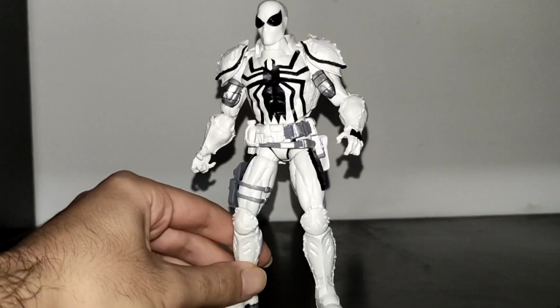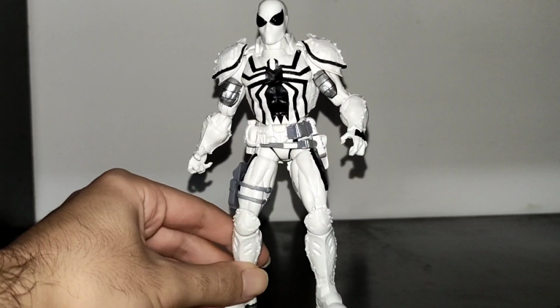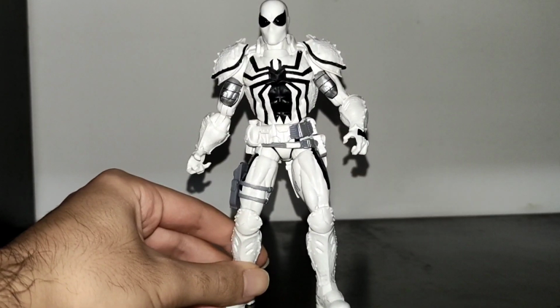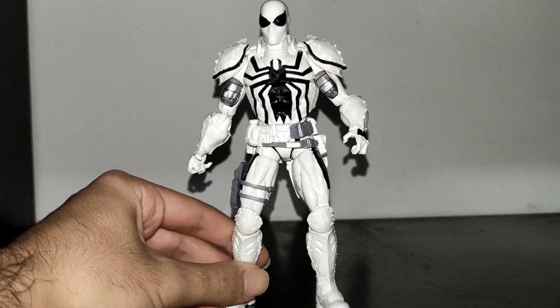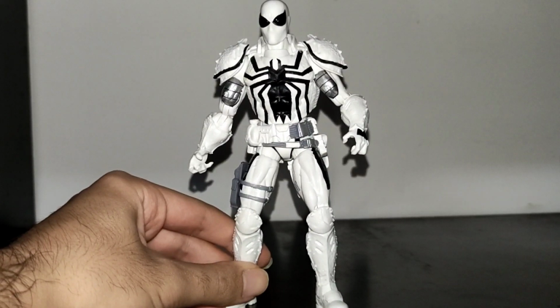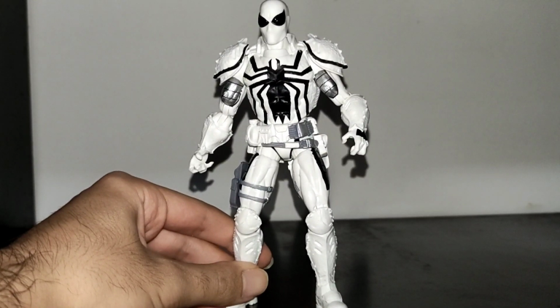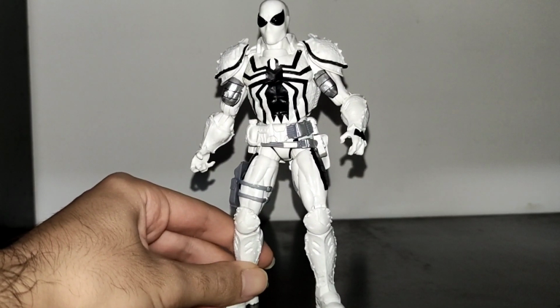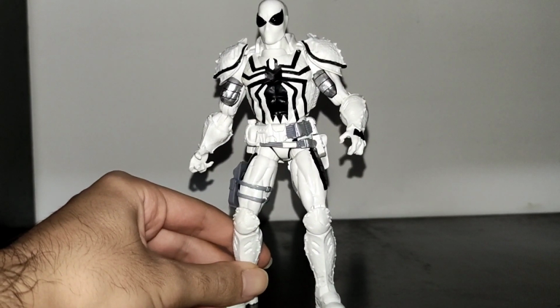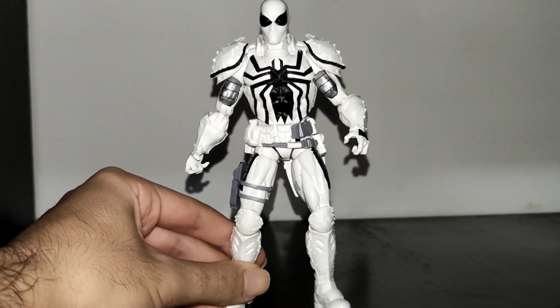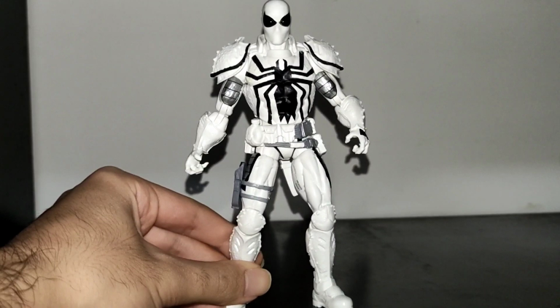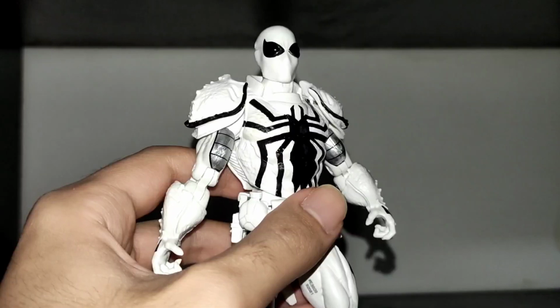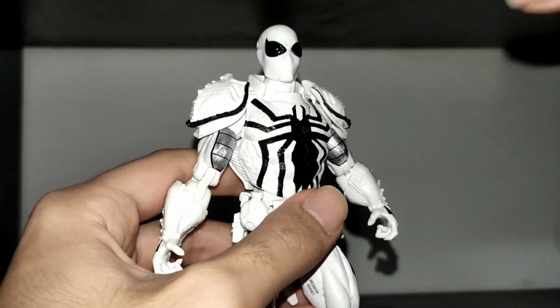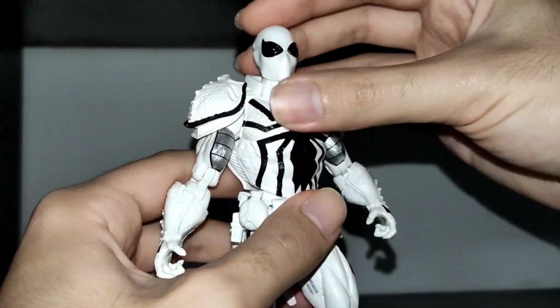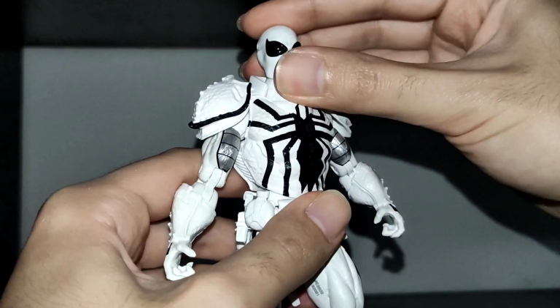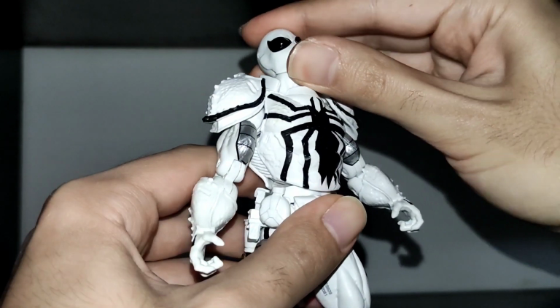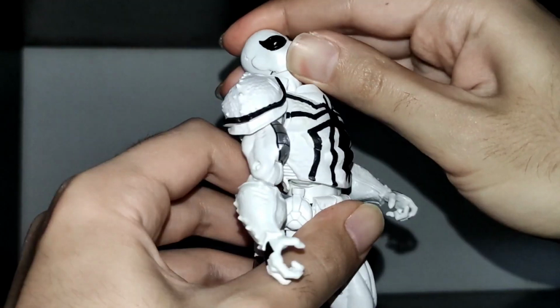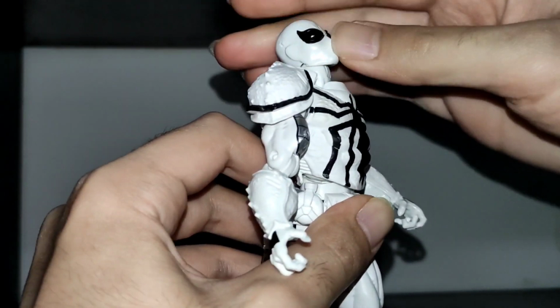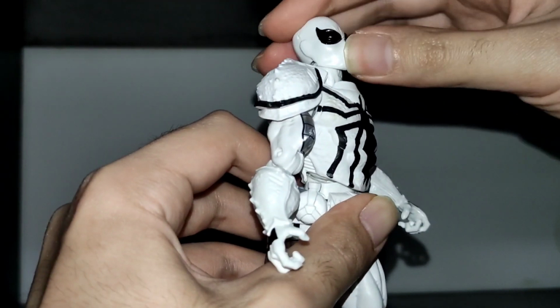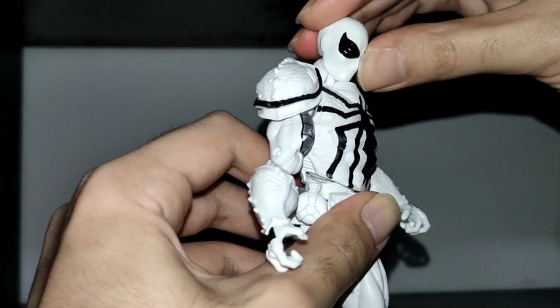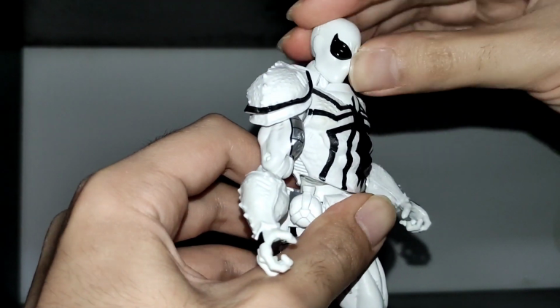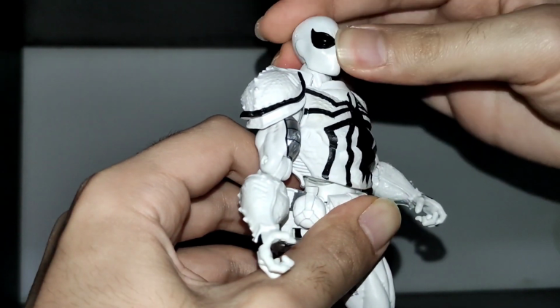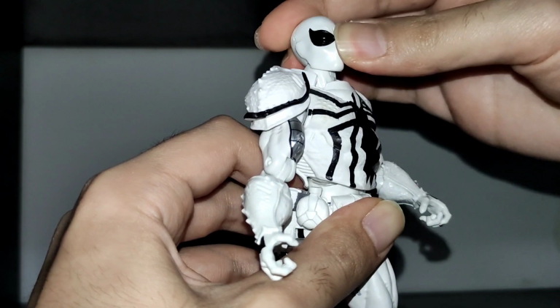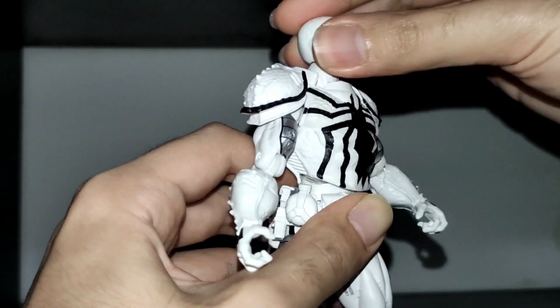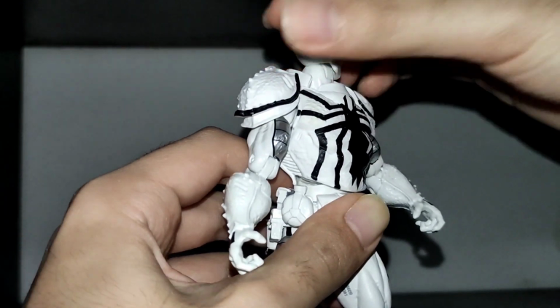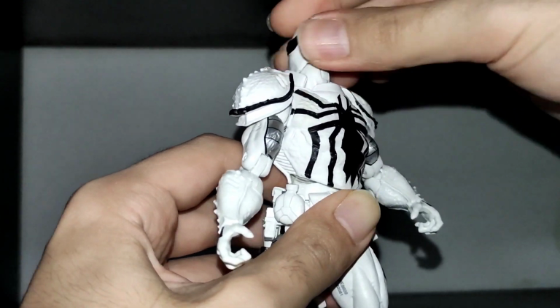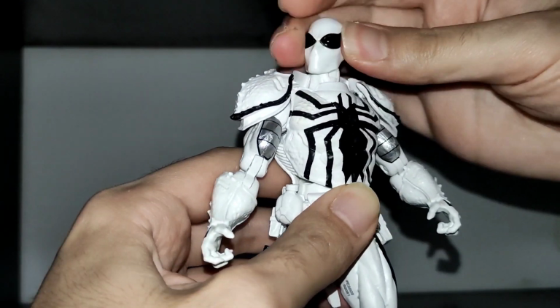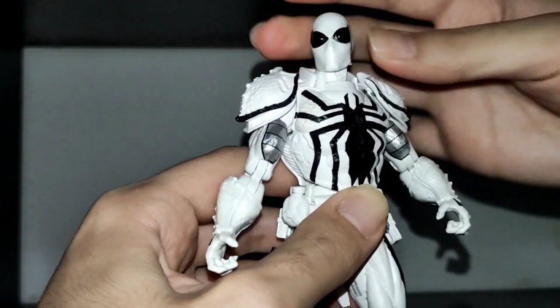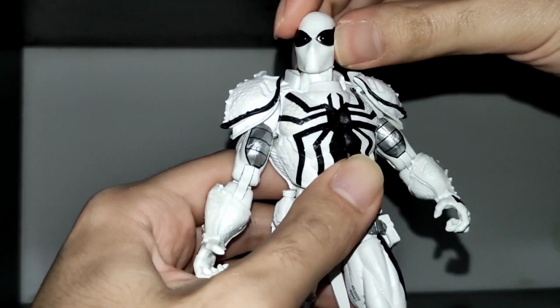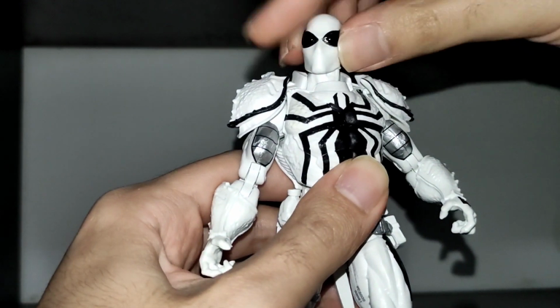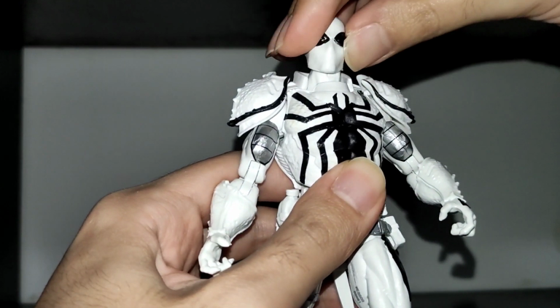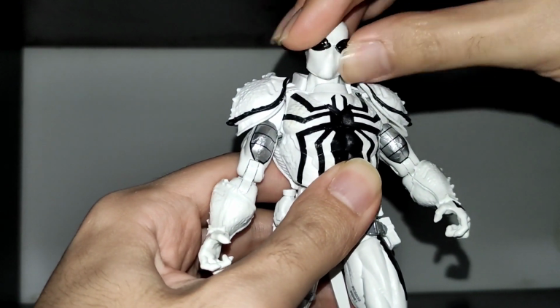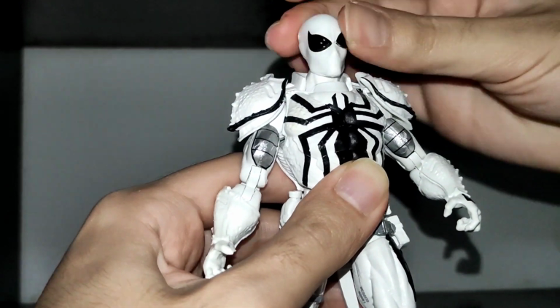Now let's talk about the figure's articulation, which unfortunately is his weak point. Starting with the head, which has a decent range up and down, can fully rotate, and has almost no tilt.